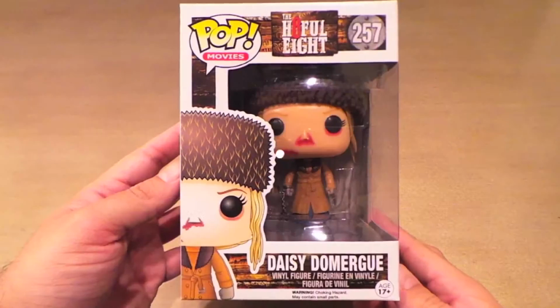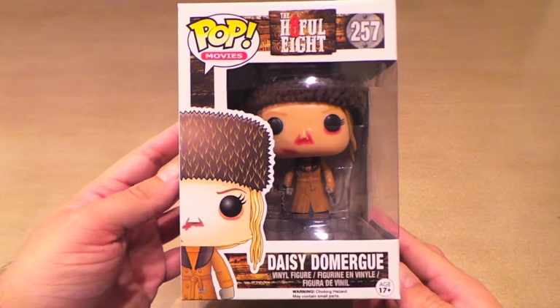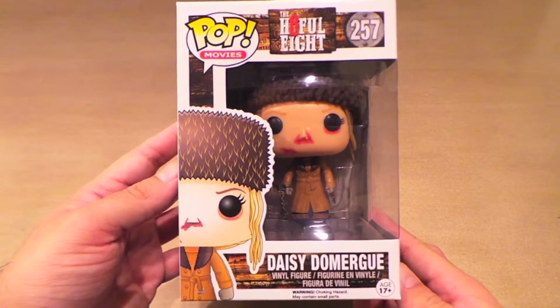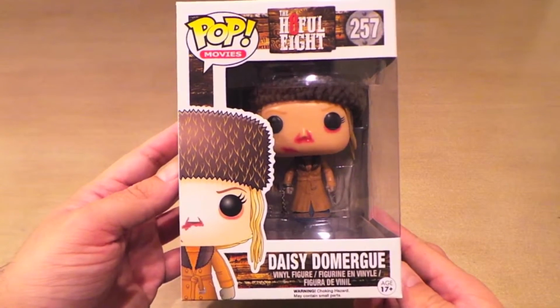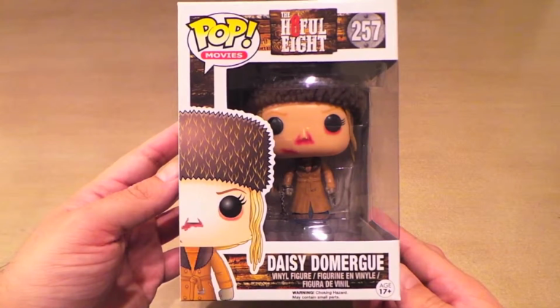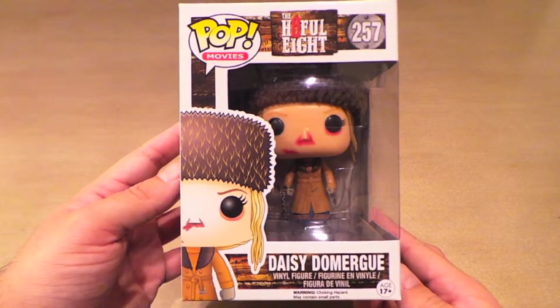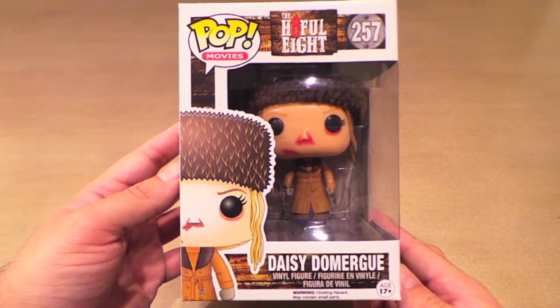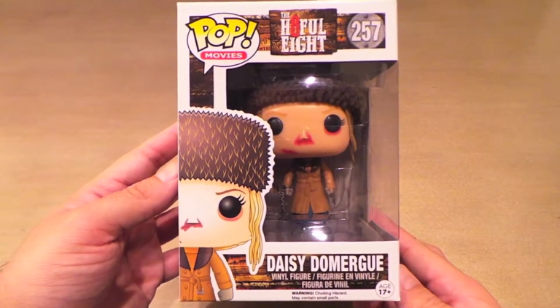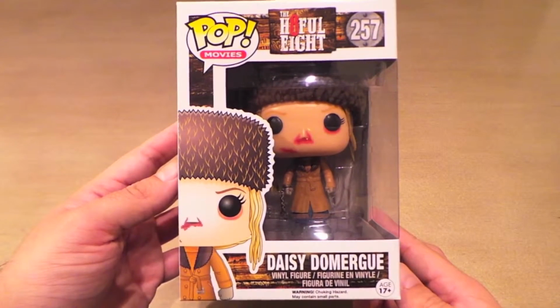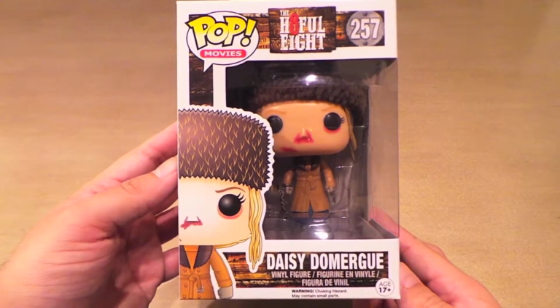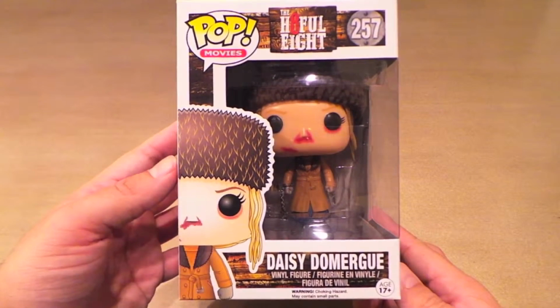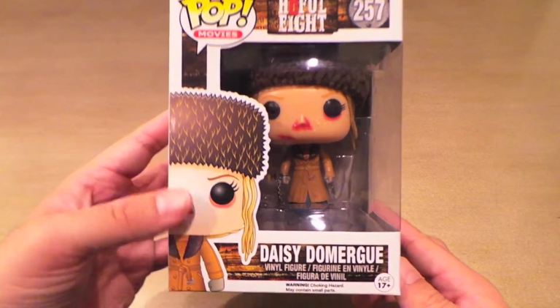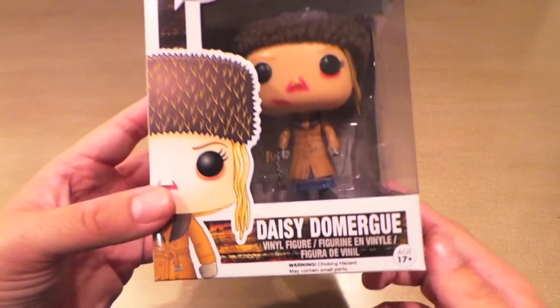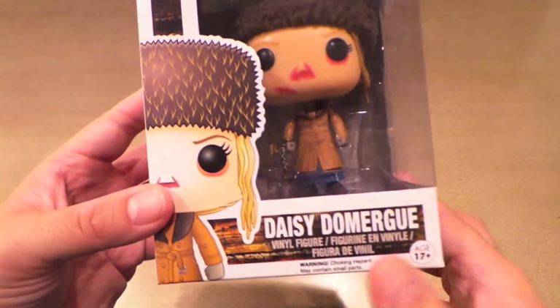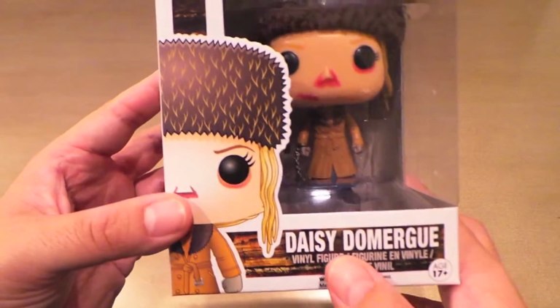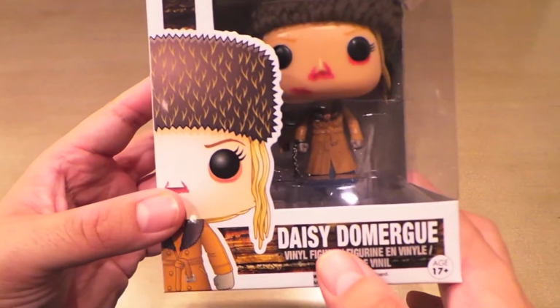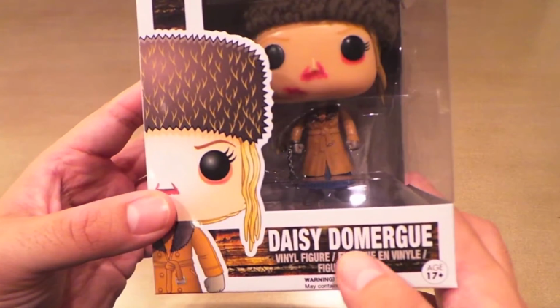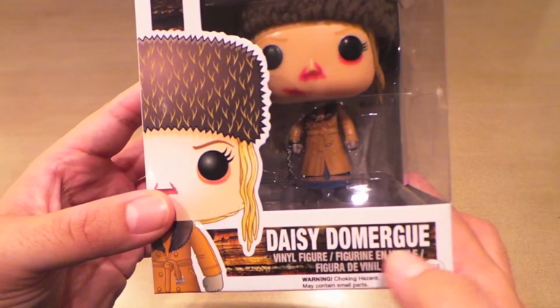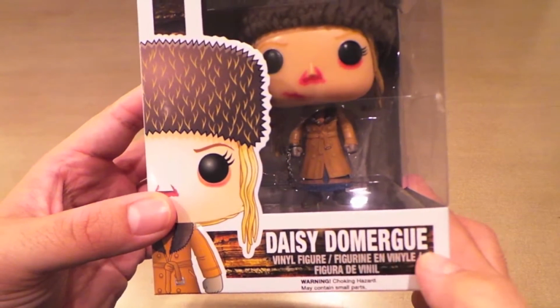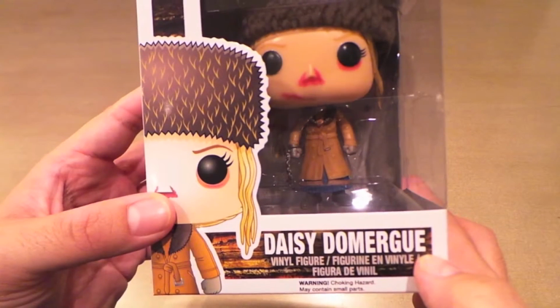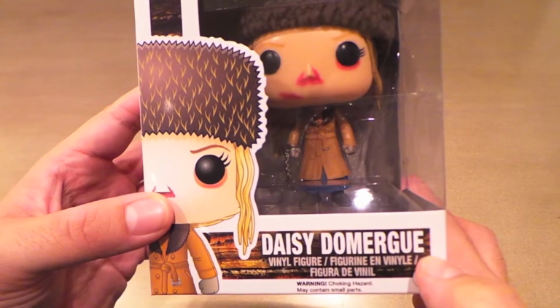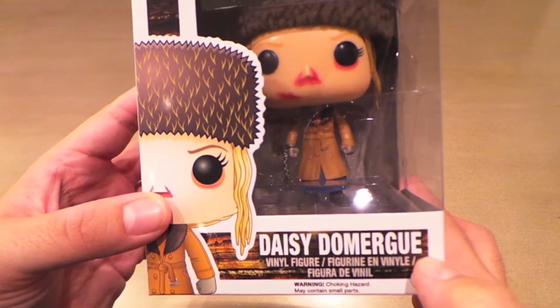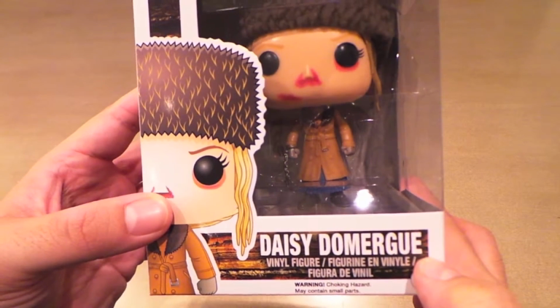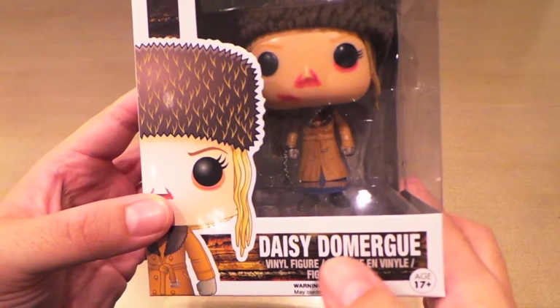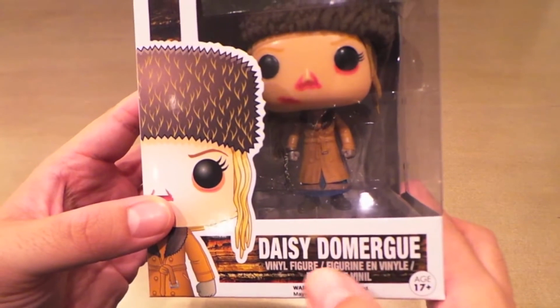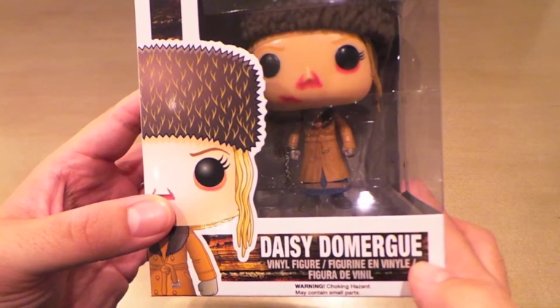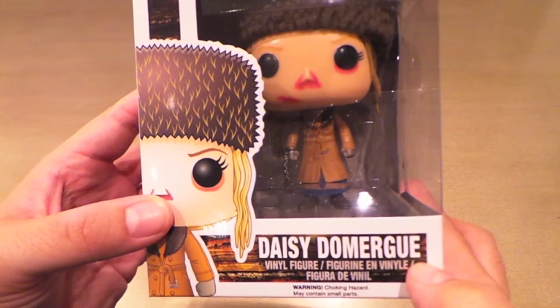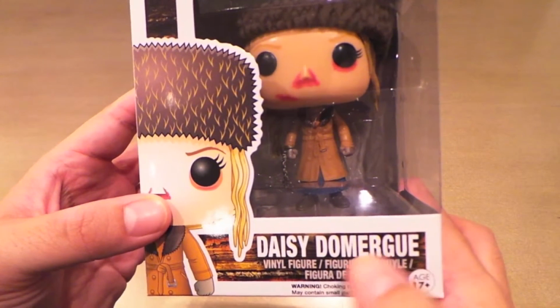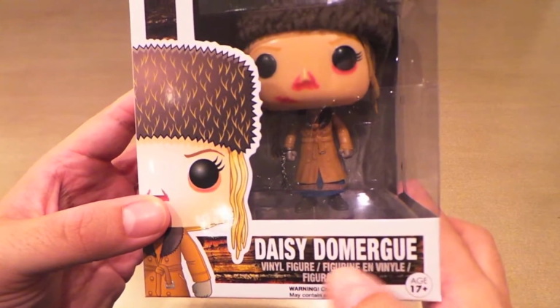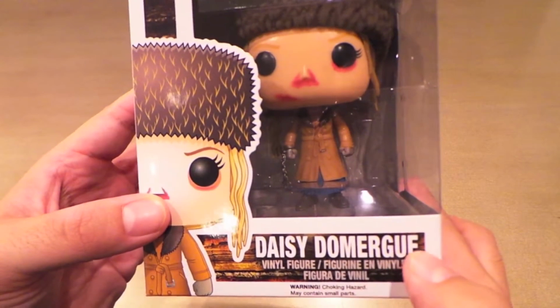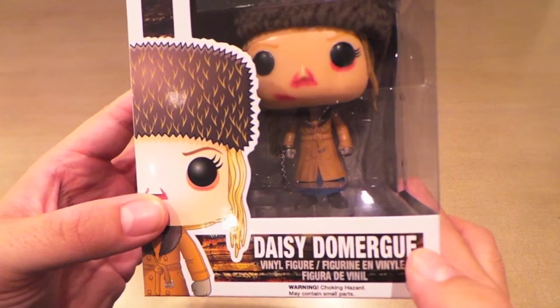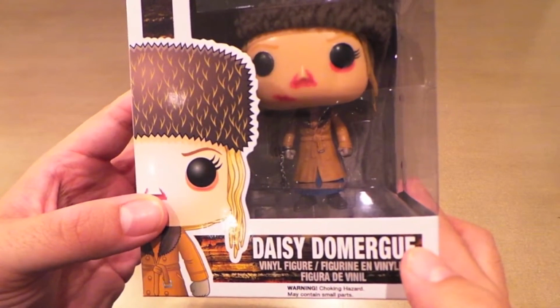Here I have Daisy Domergue from the Hateful Eight series of Pops. They pronounce her name Domergoo at the beginning of the movie and then later Domingue and a couple other ways throughout.